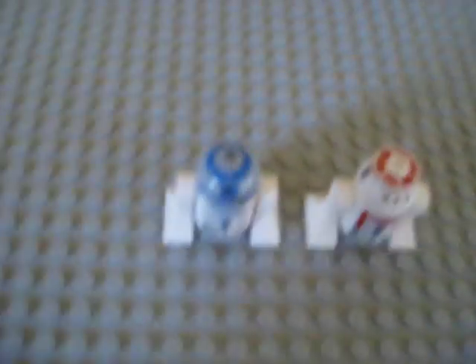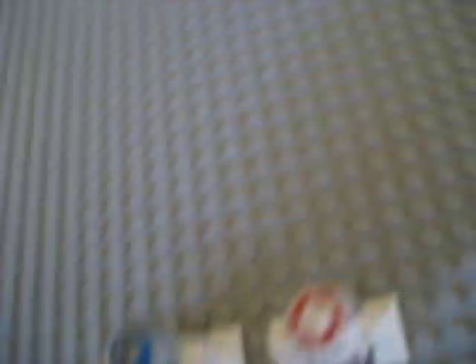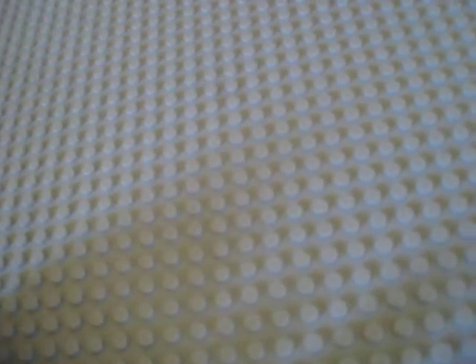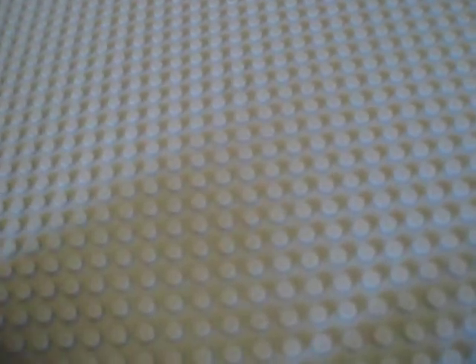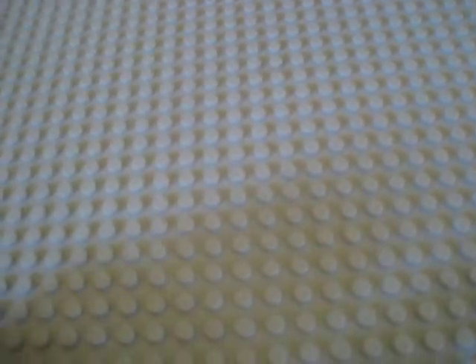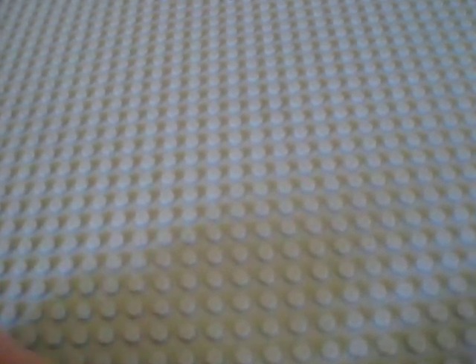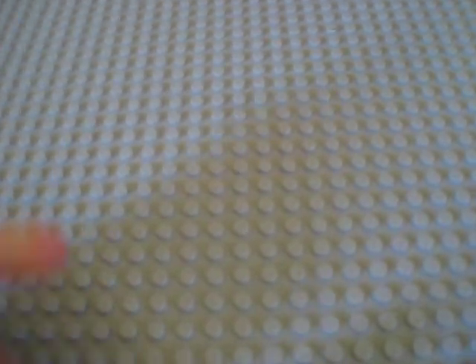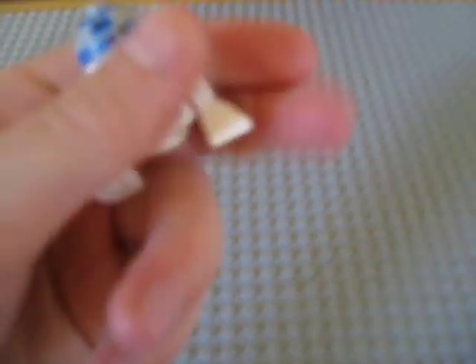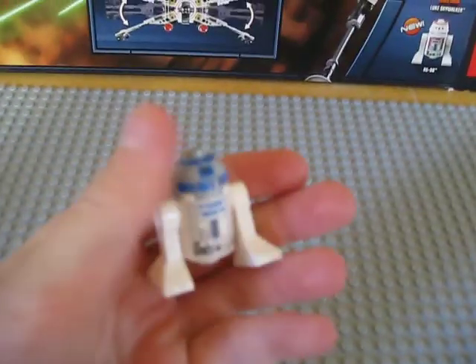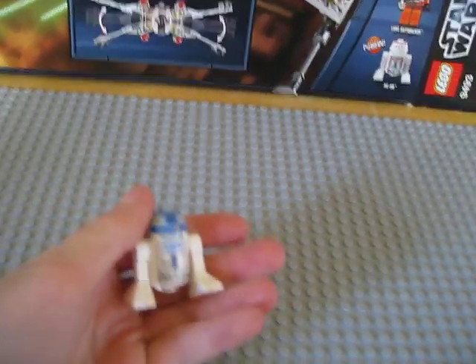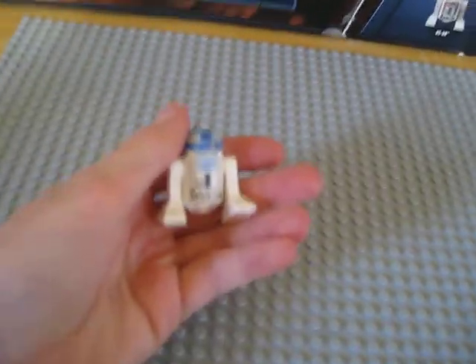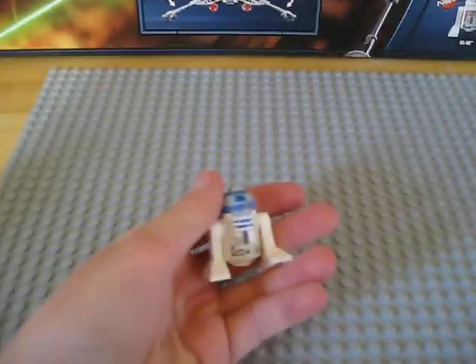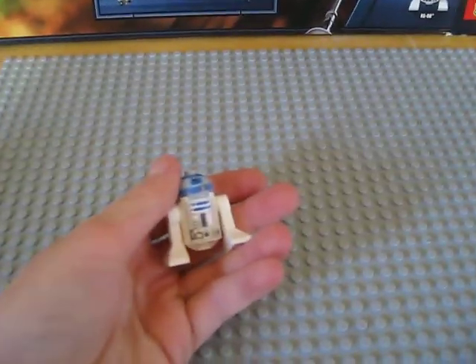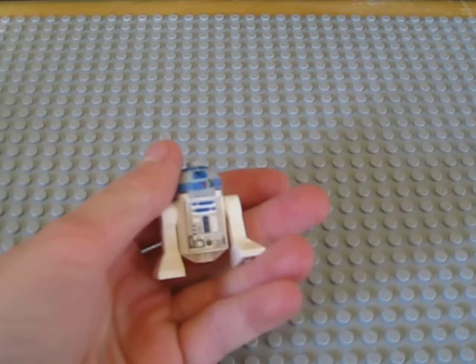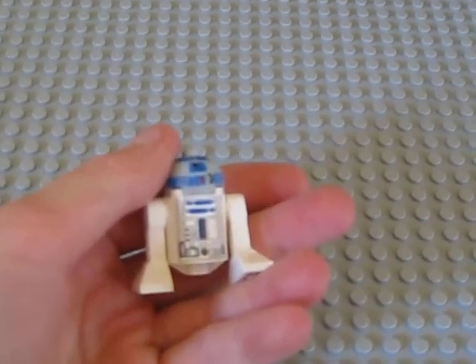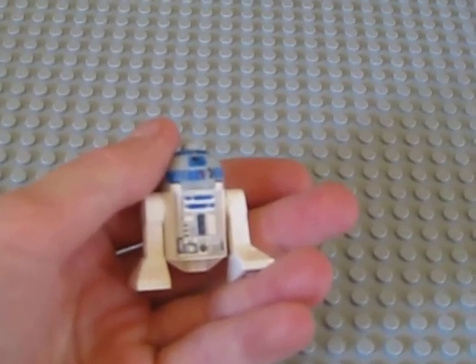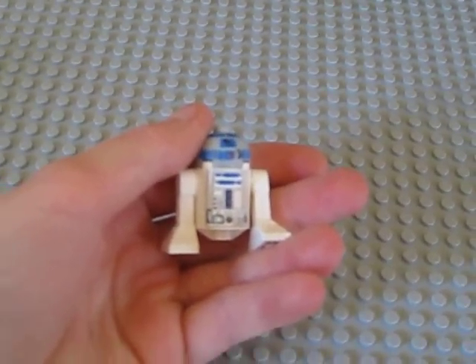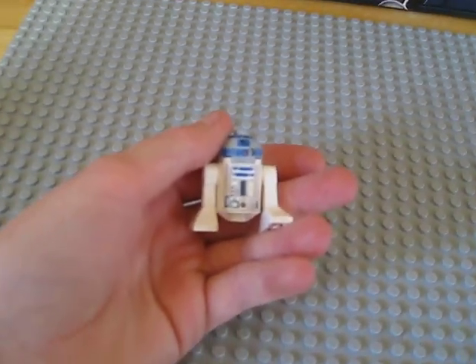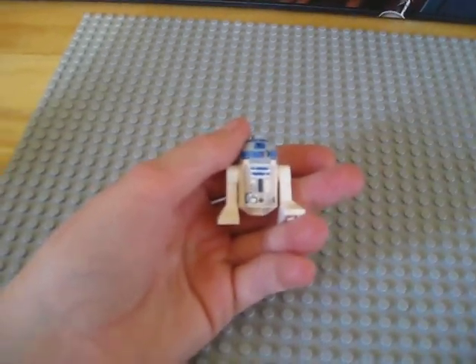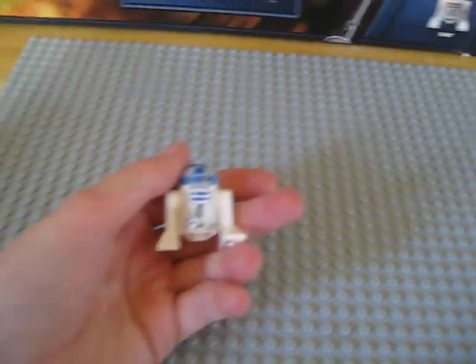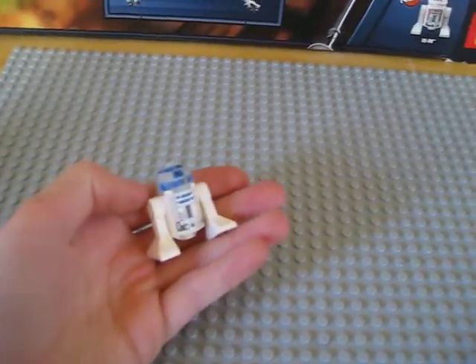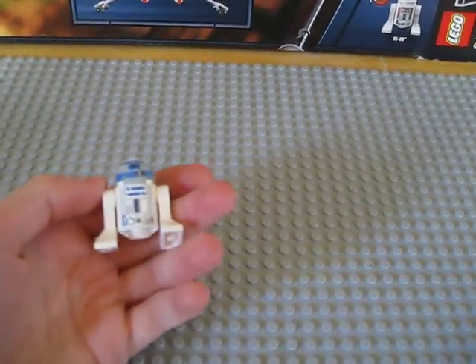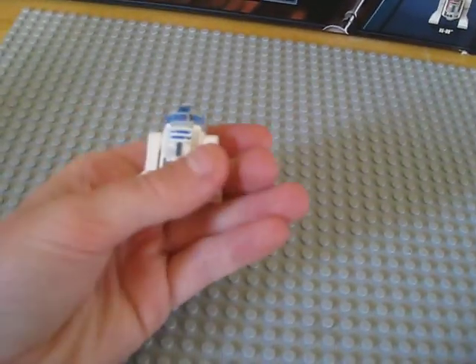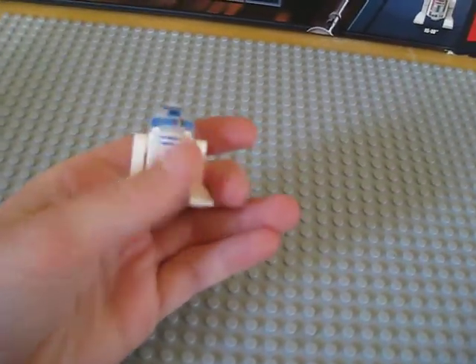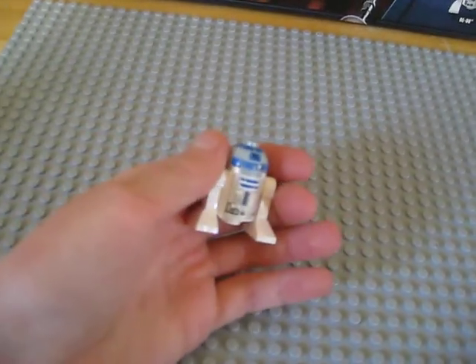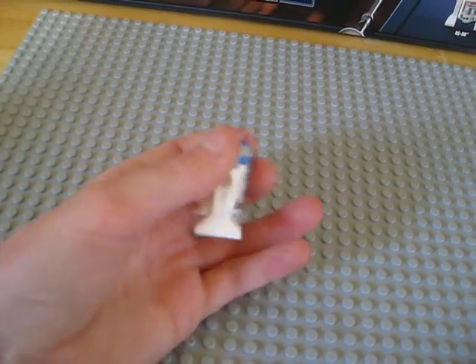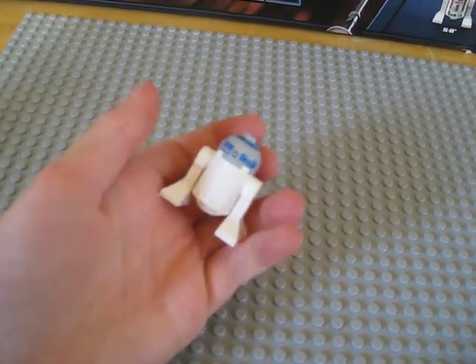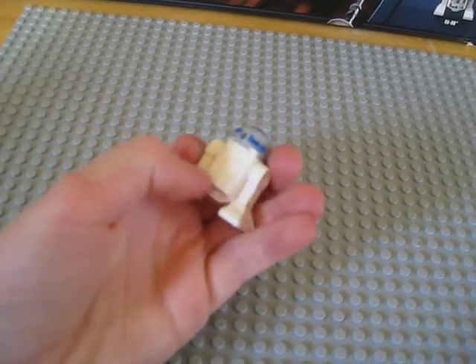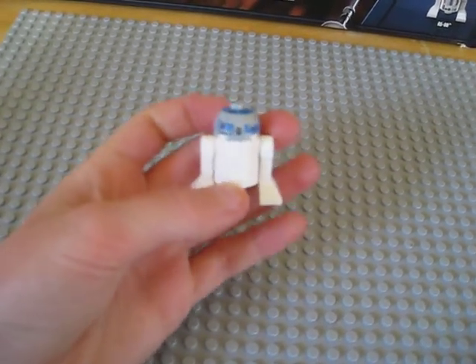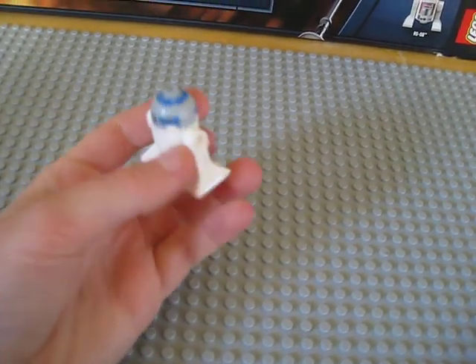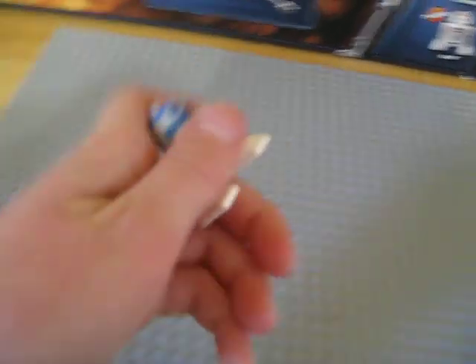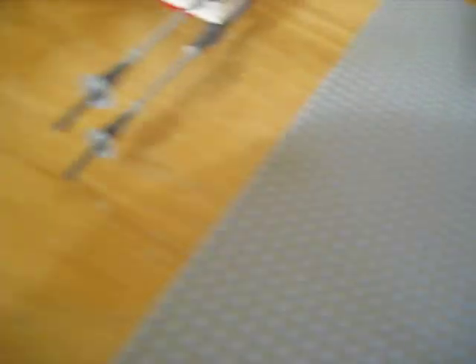Now we have R2-D2. He's one of the new R2-D2s — not new to this set, but one of the new versions. He's got some really cool decals and everything.